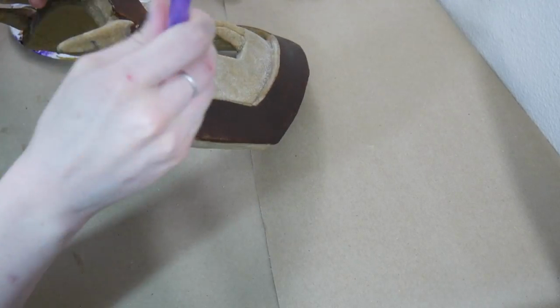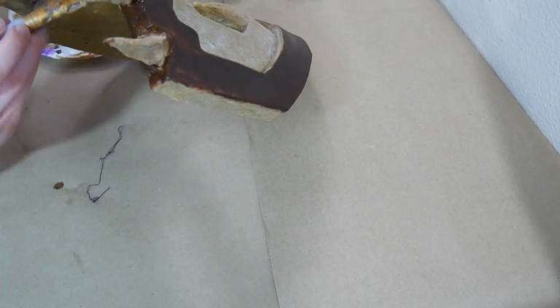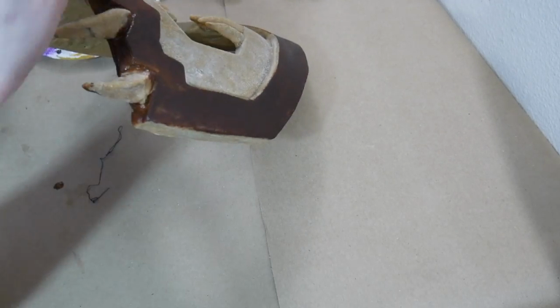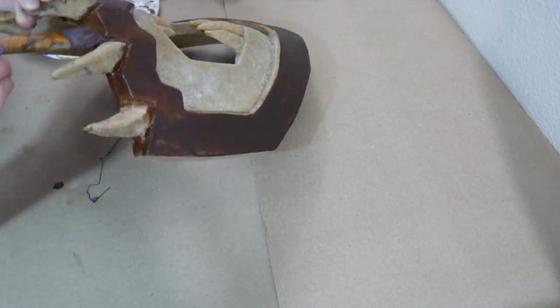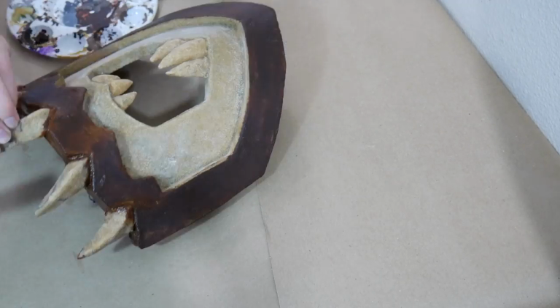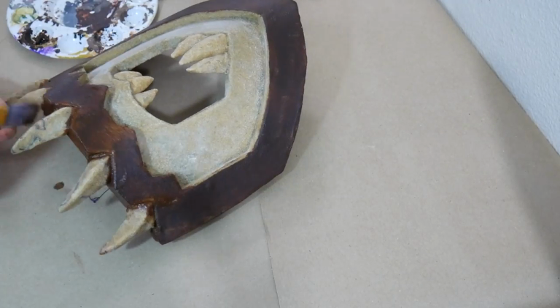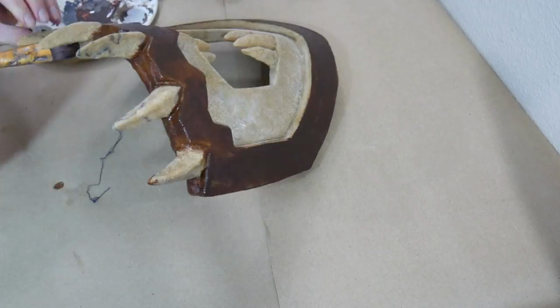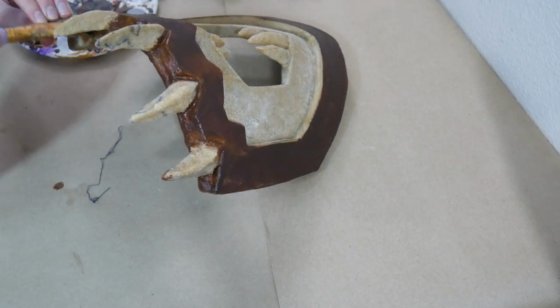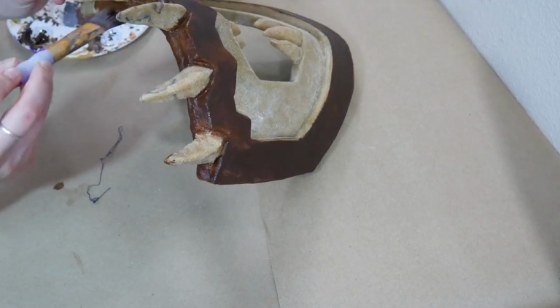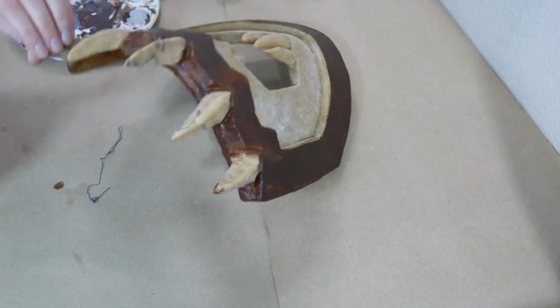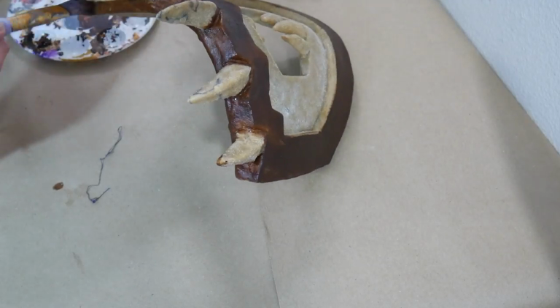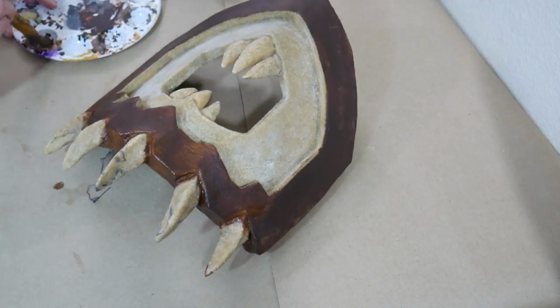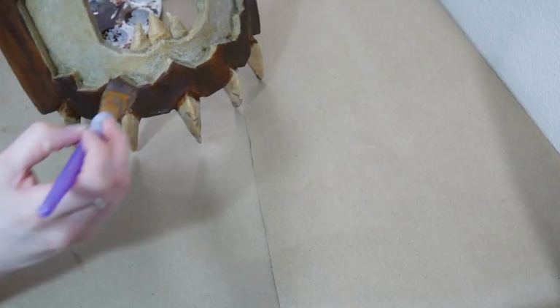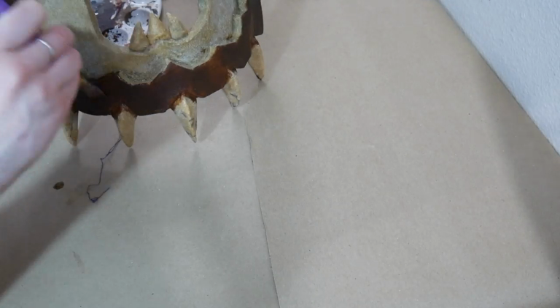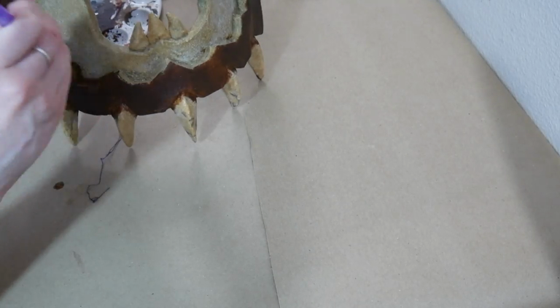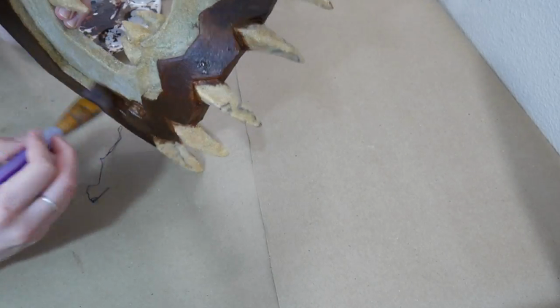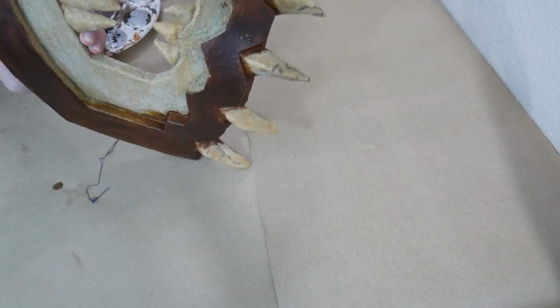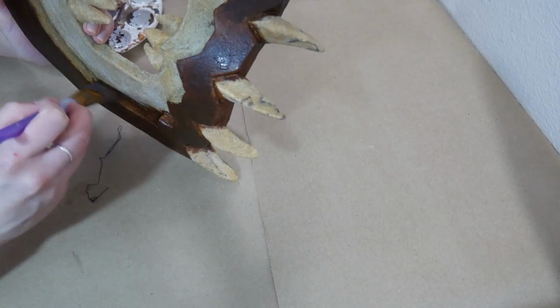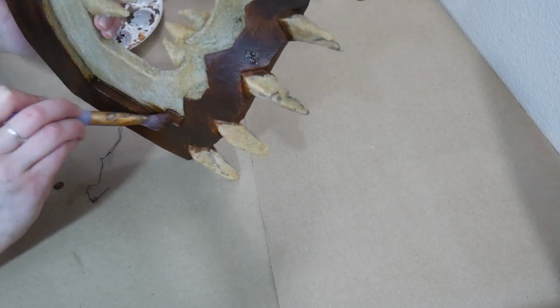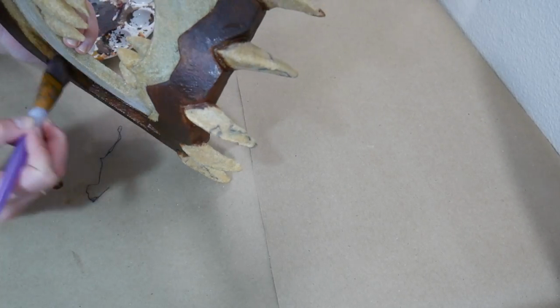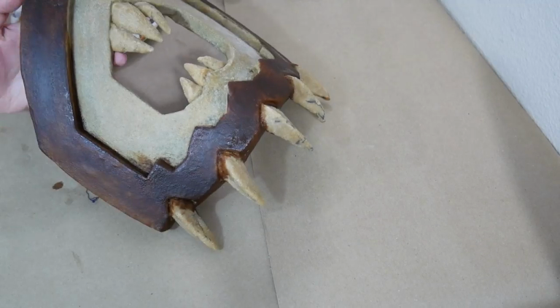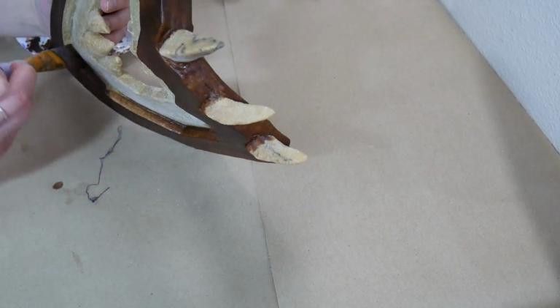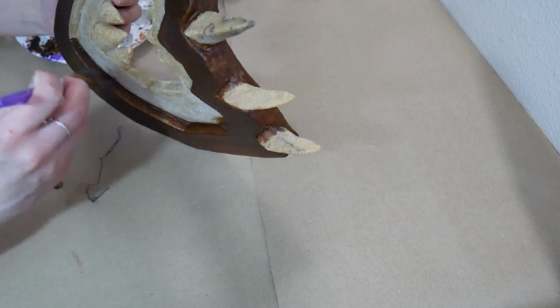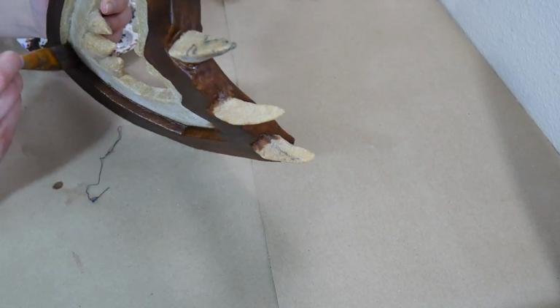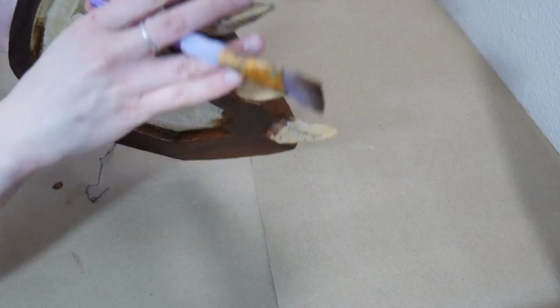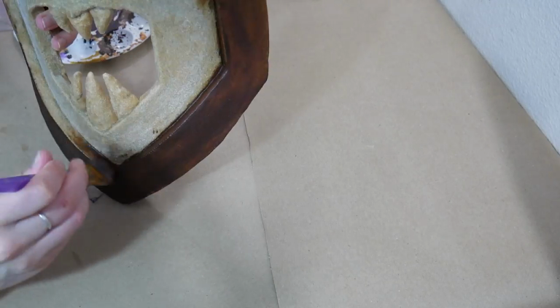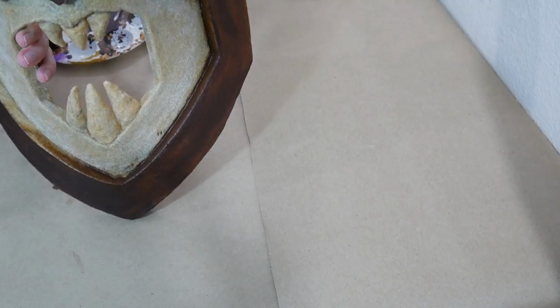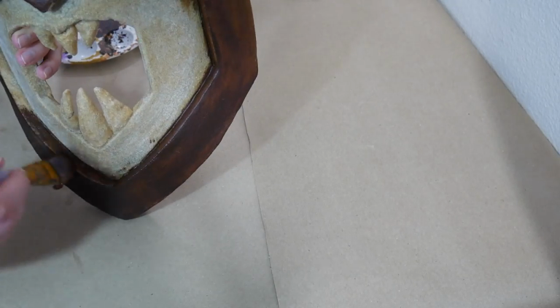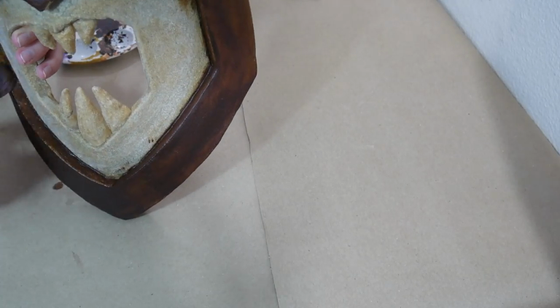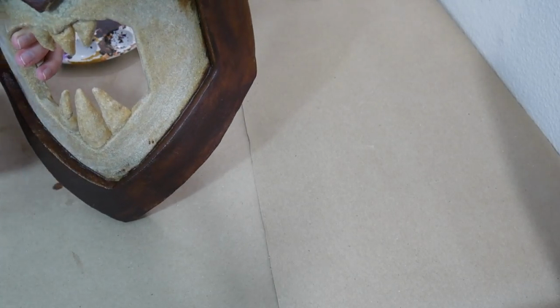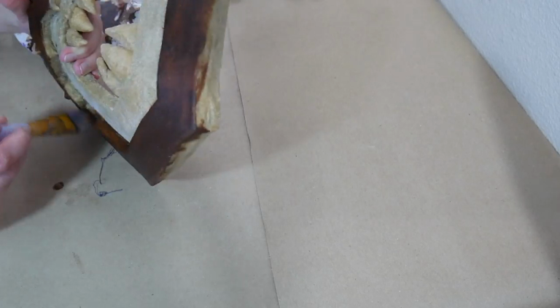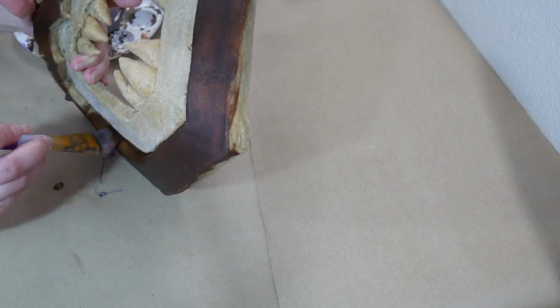So now I'm laying down the first base color, but it's about here that I realized I forgot a pretty crucial step — I didn't add battle damage.